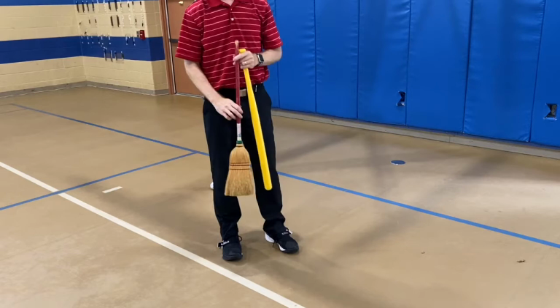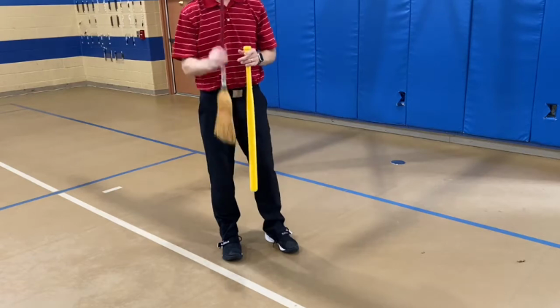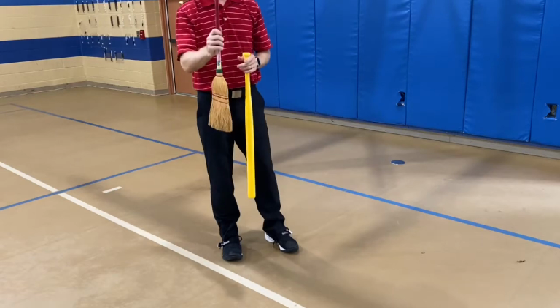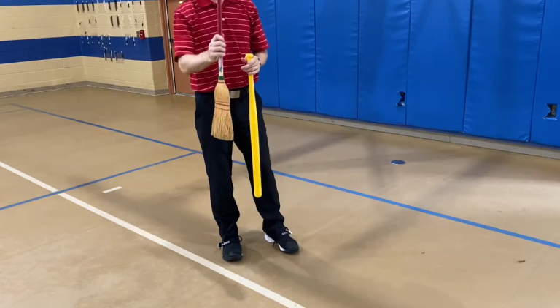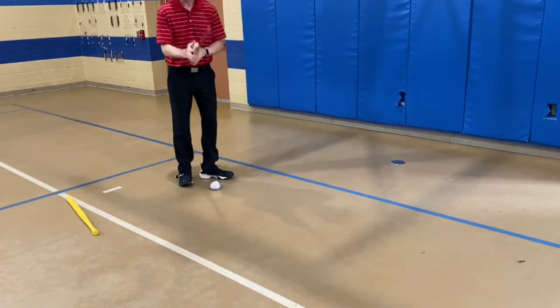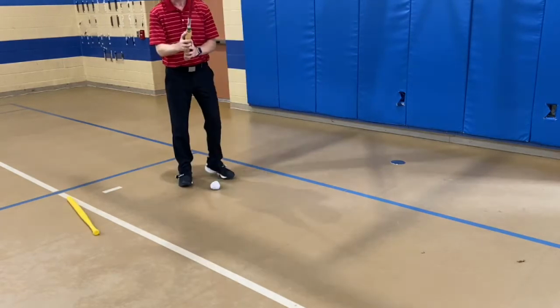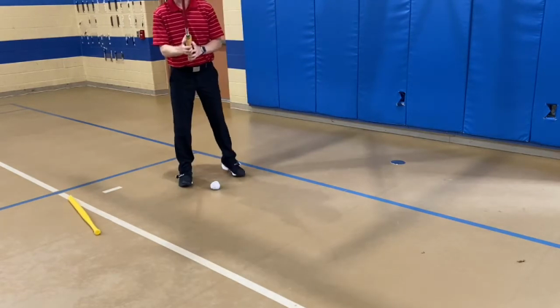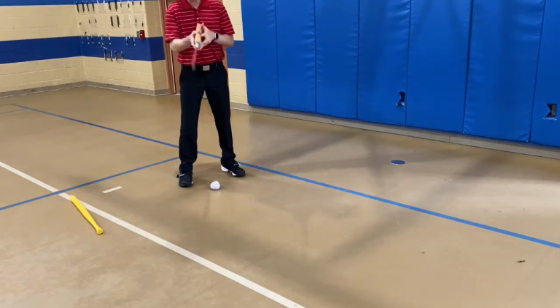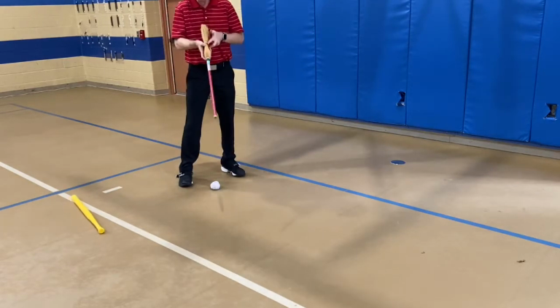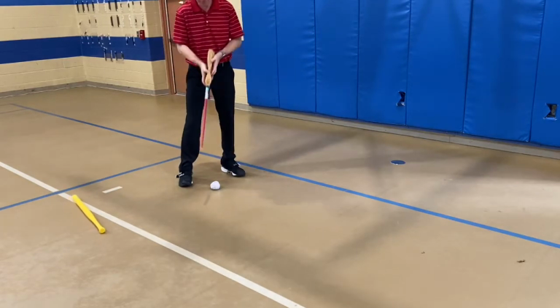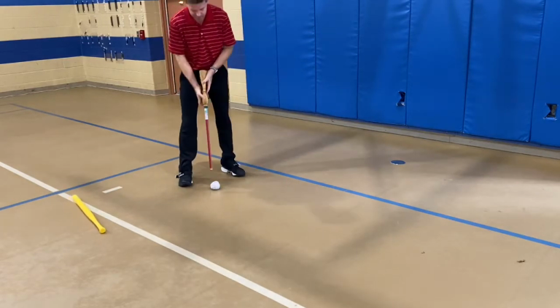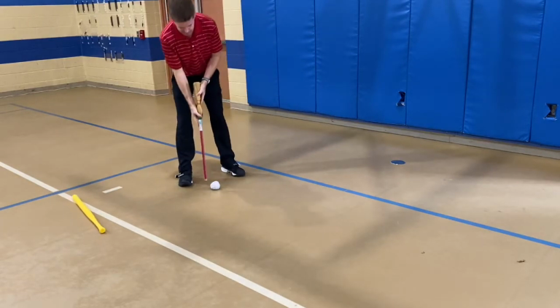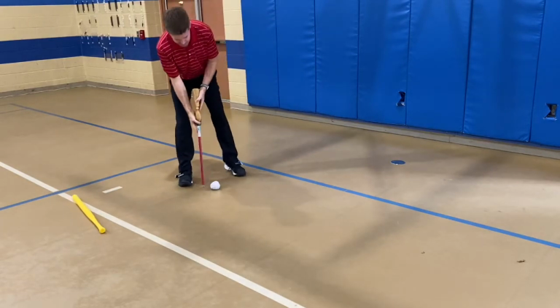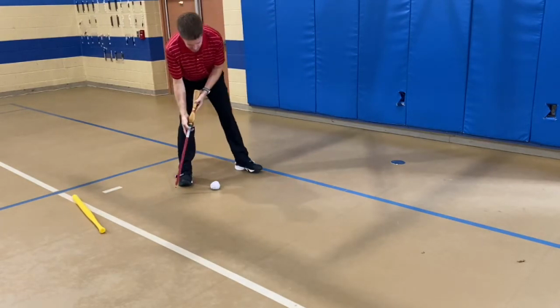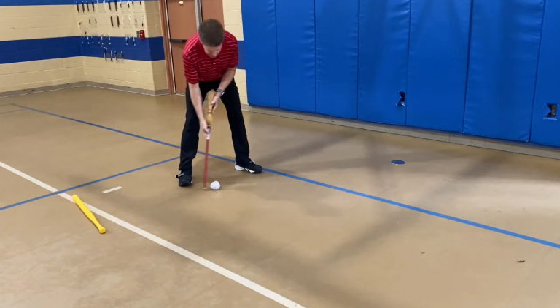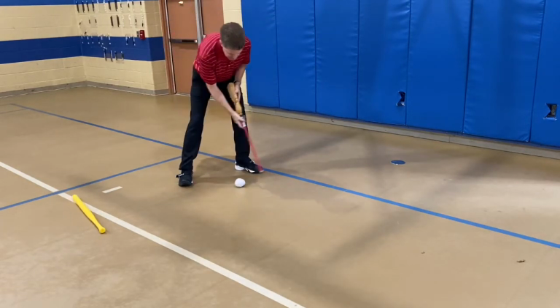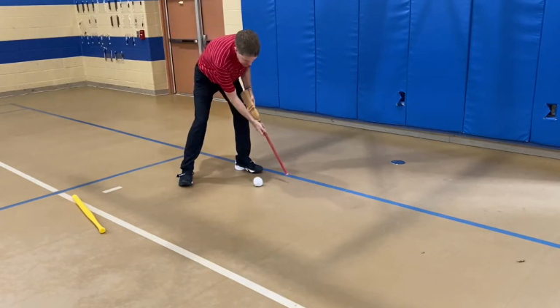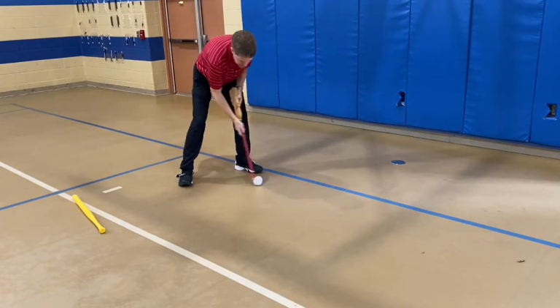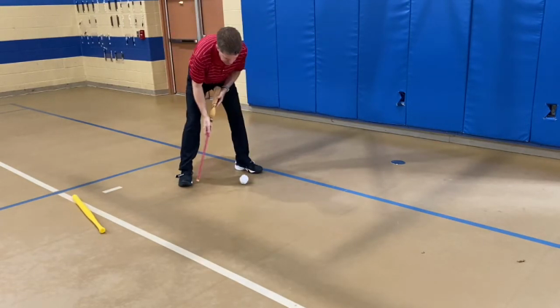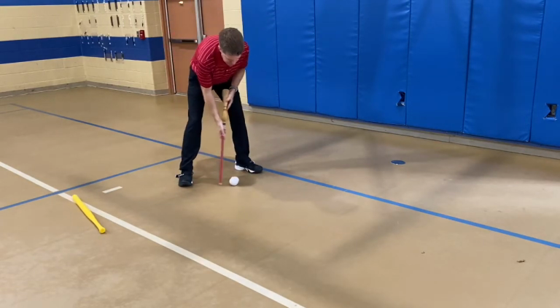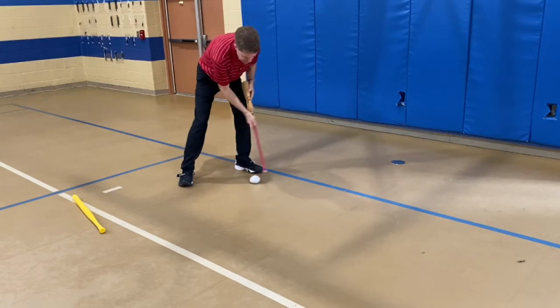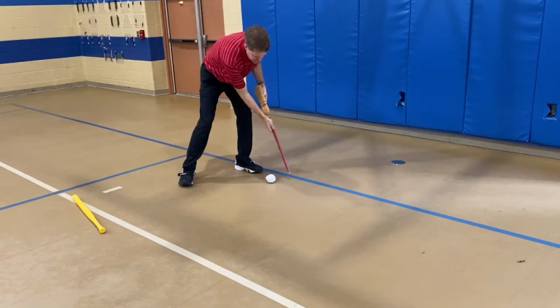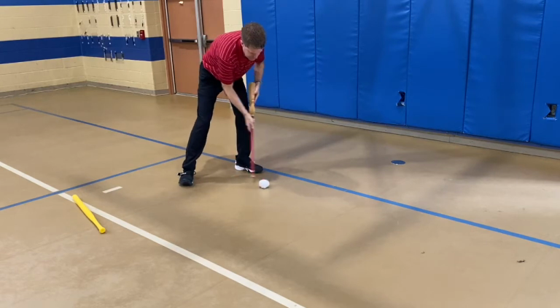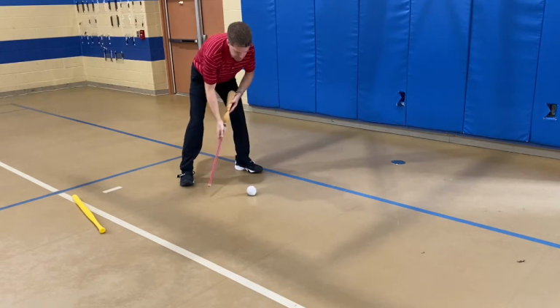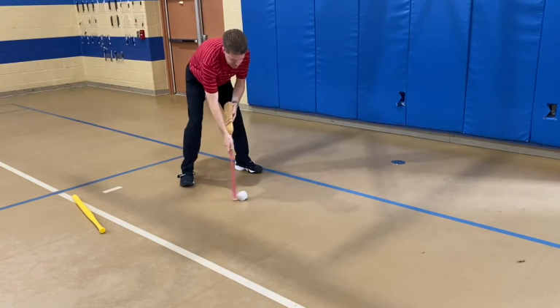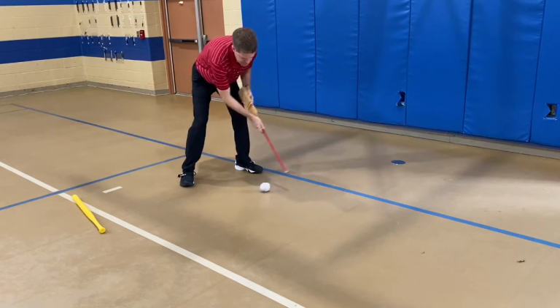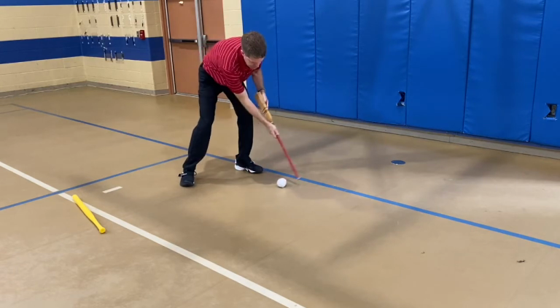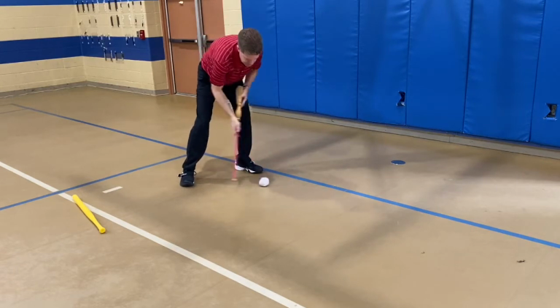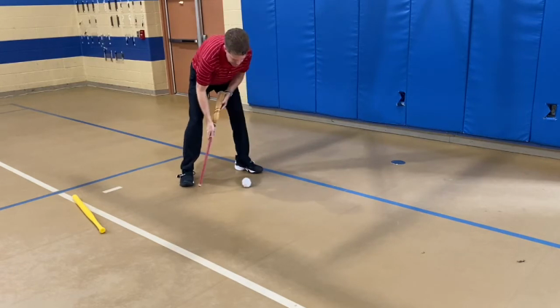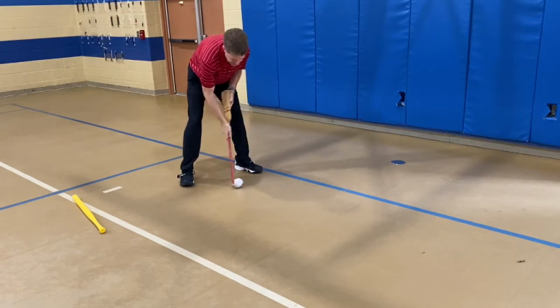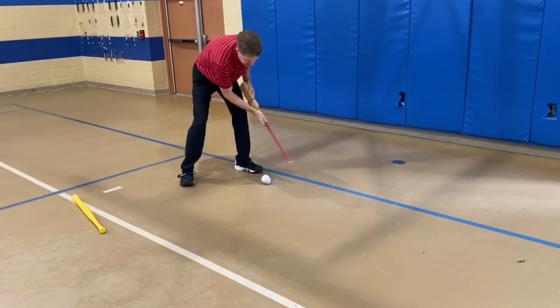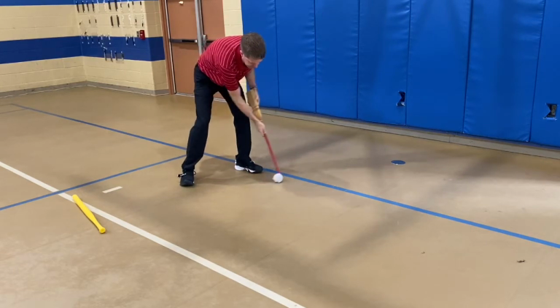Let's start out with the broom, upside down broom. See if I can go tap it back and forth.